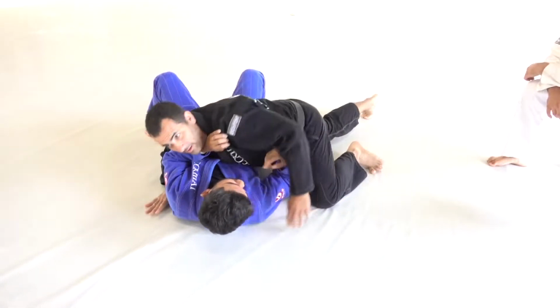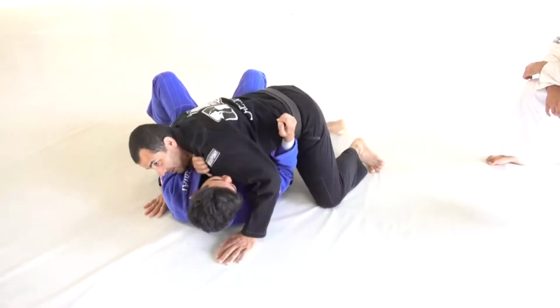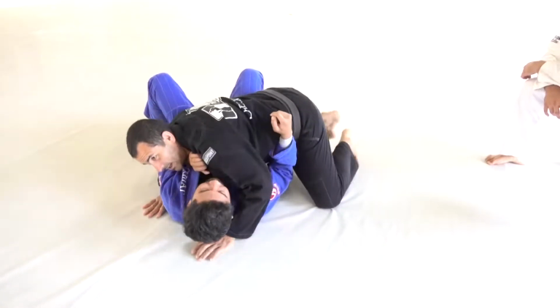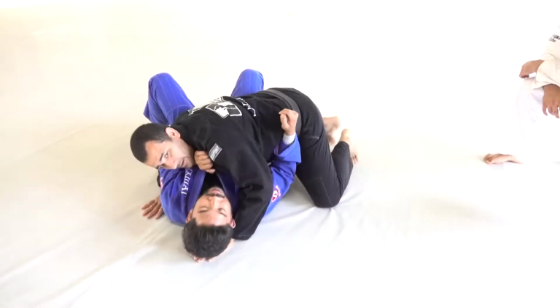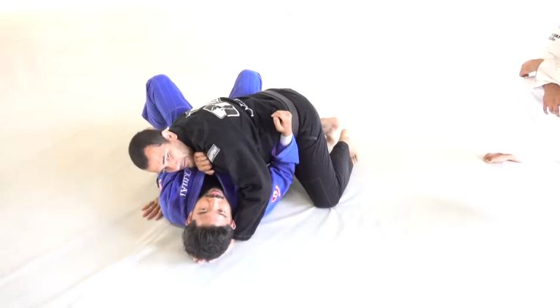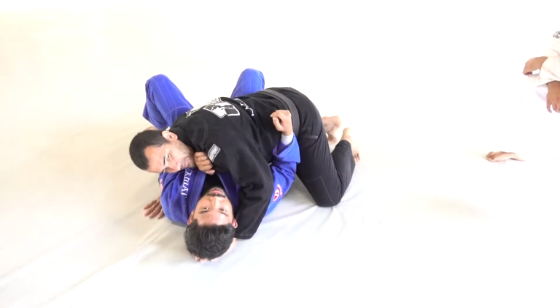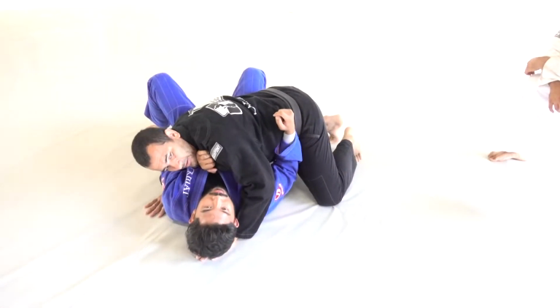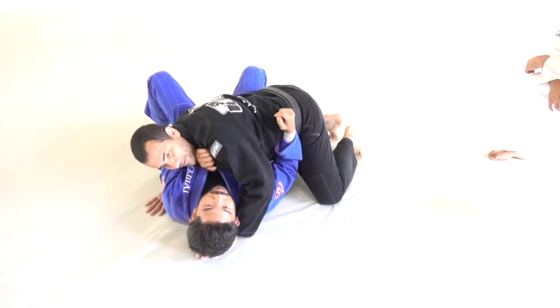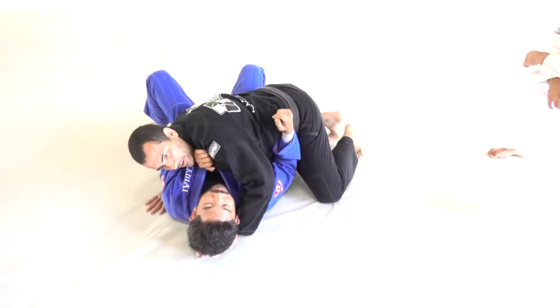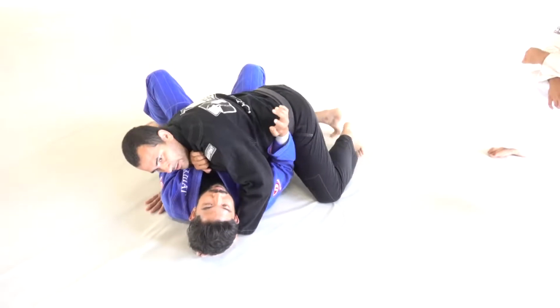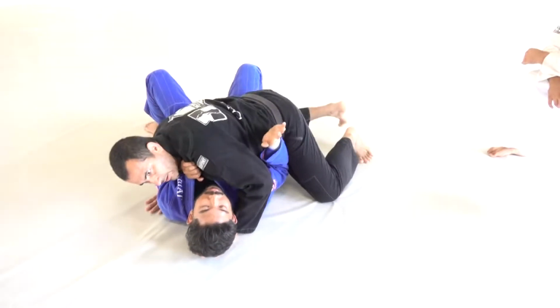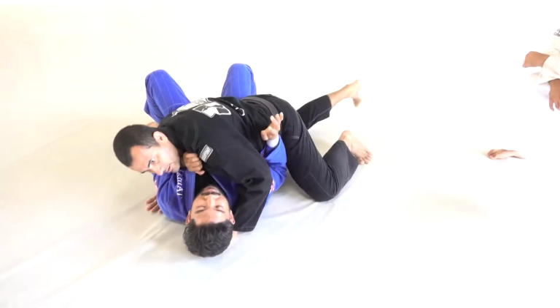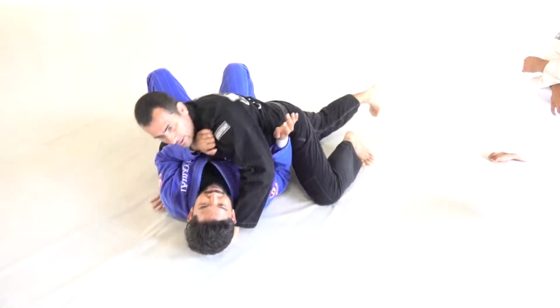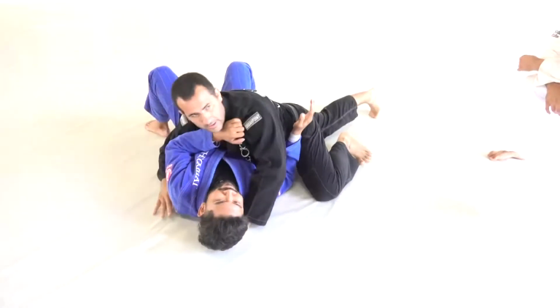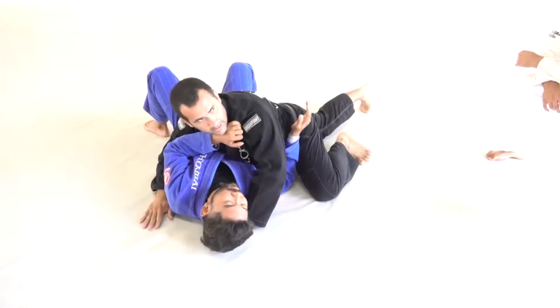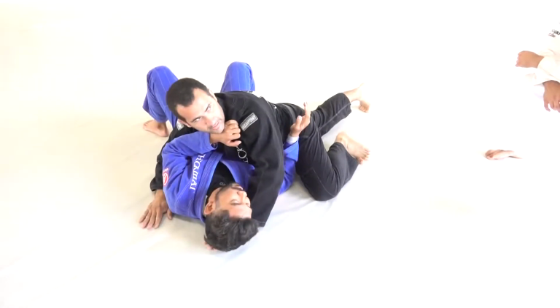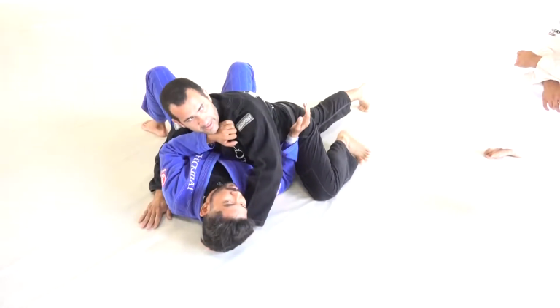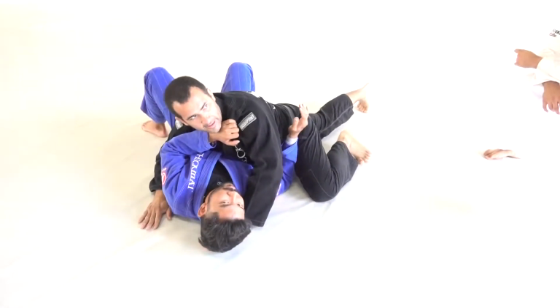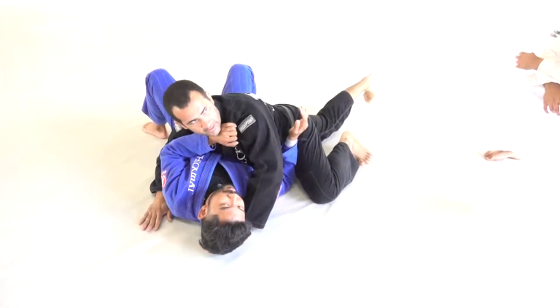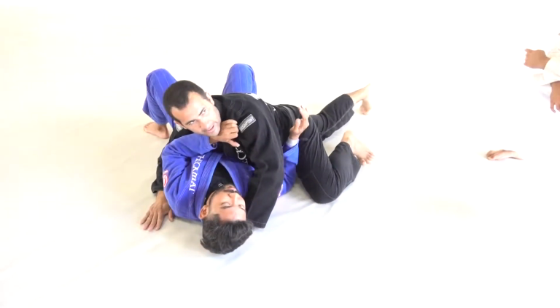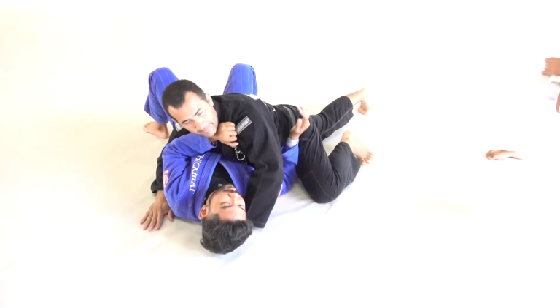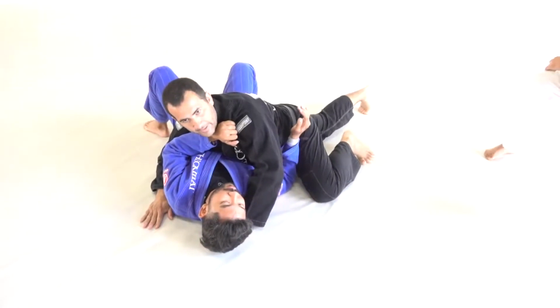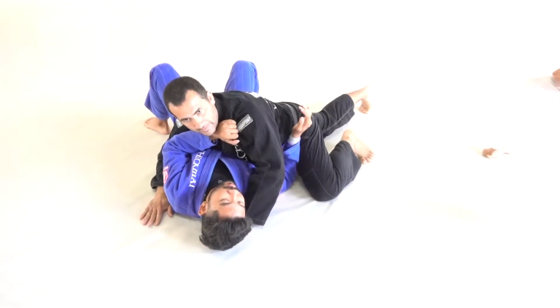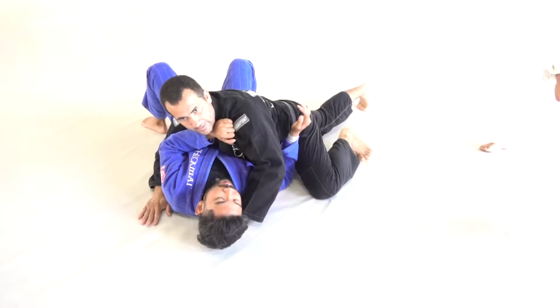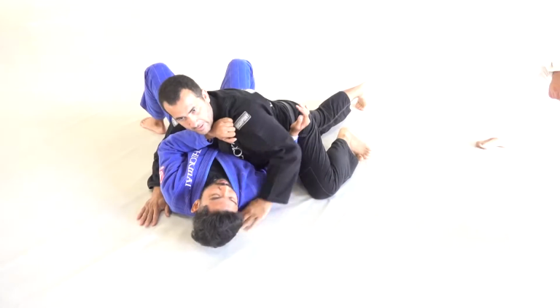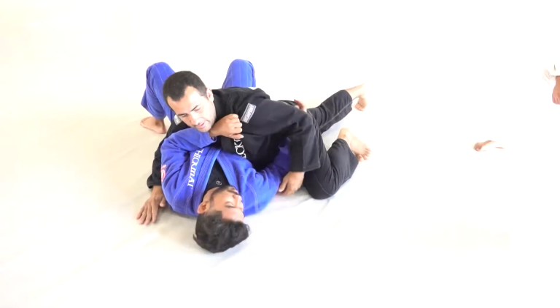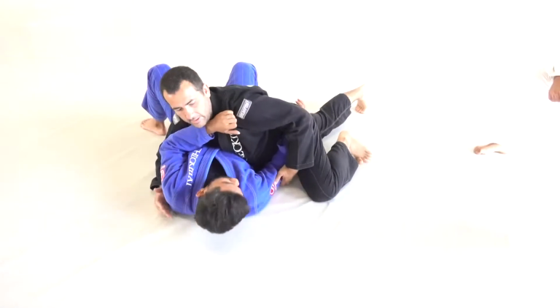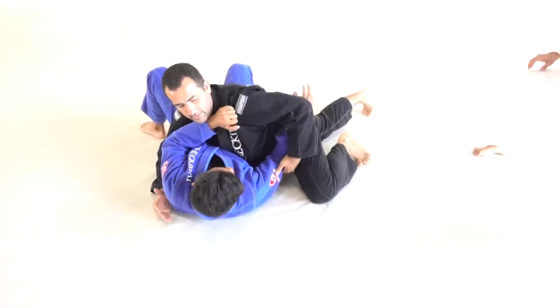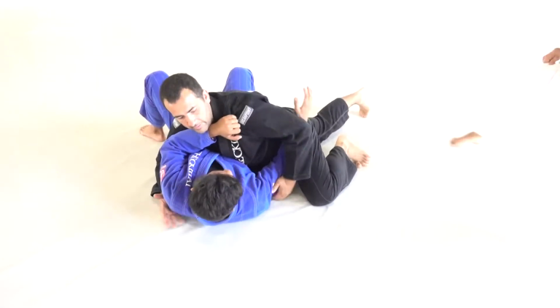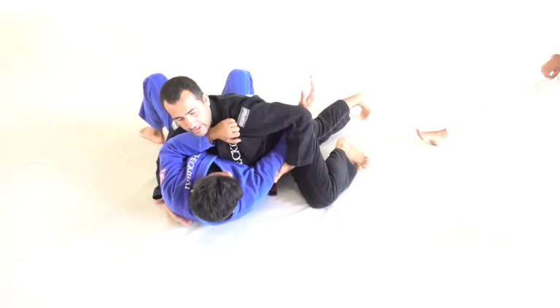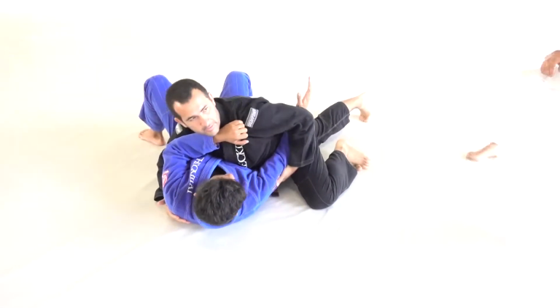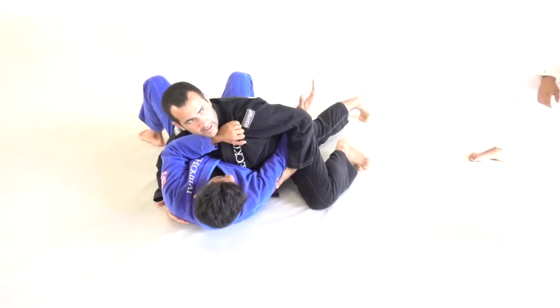I don't like here — you don't have the pressure. All the time stay here. Control here, control here.